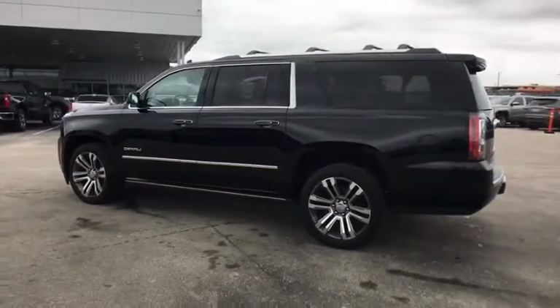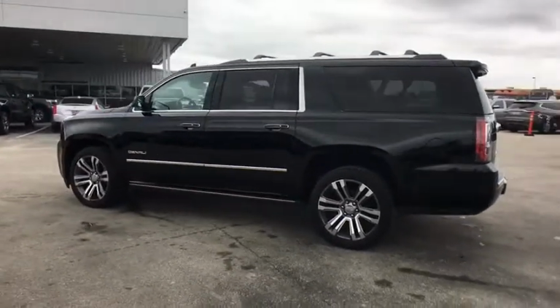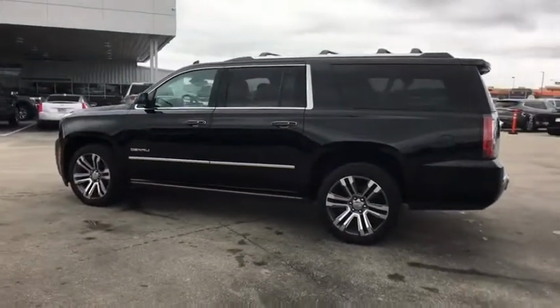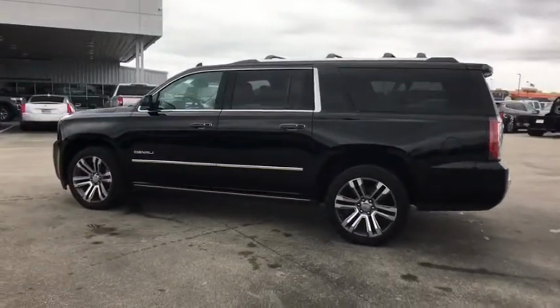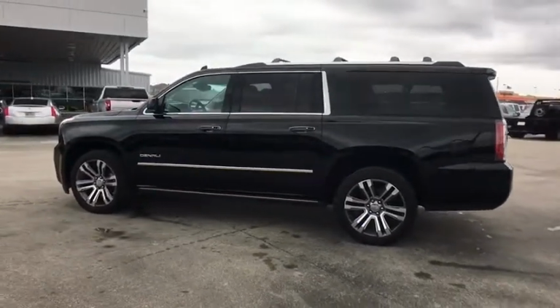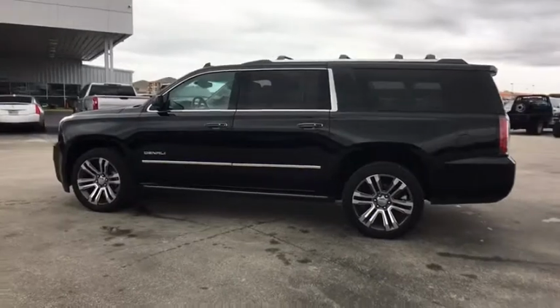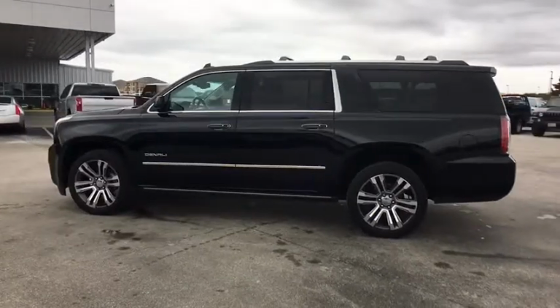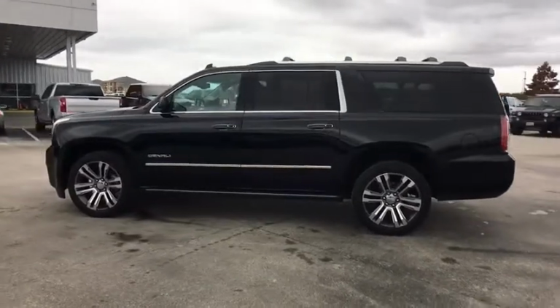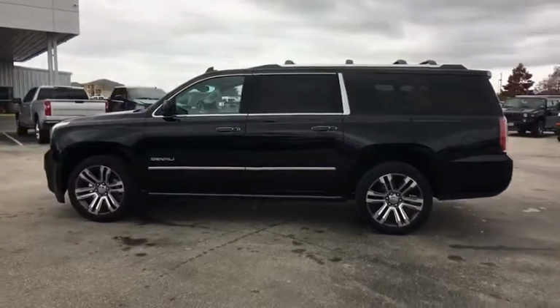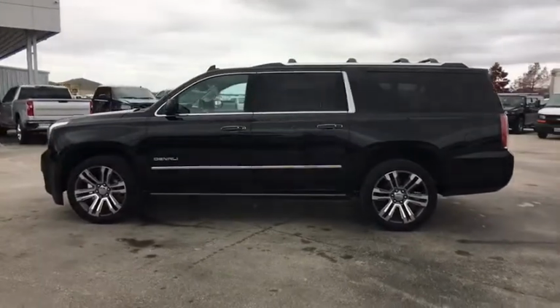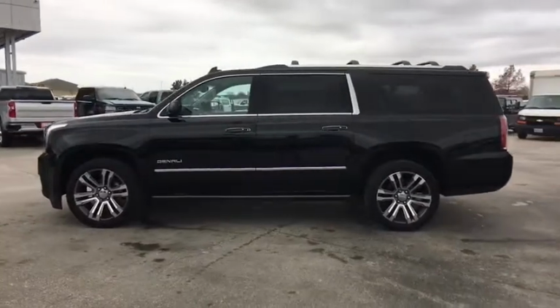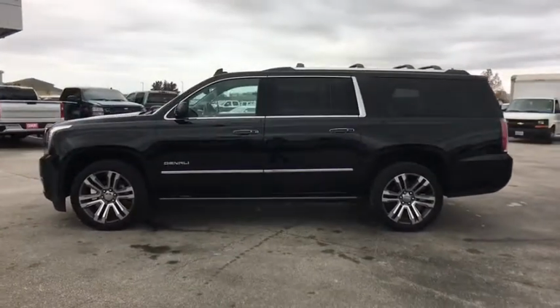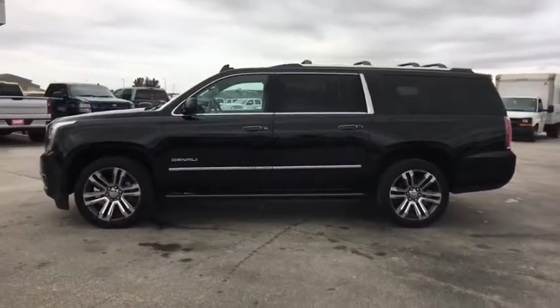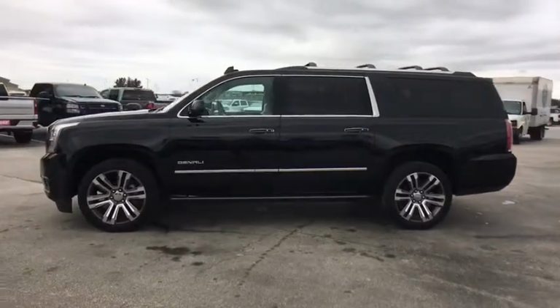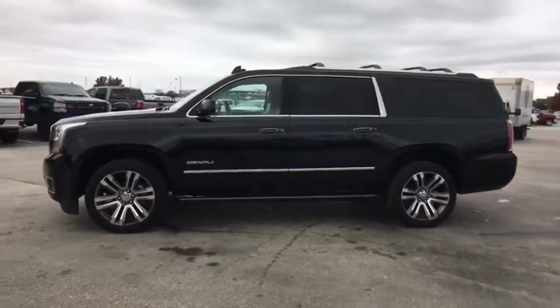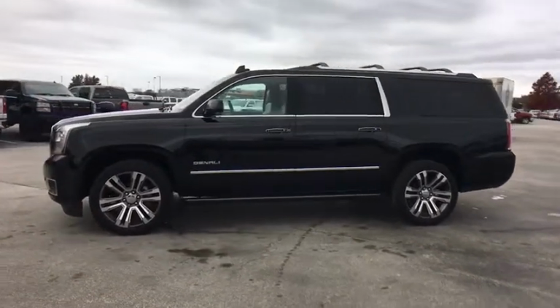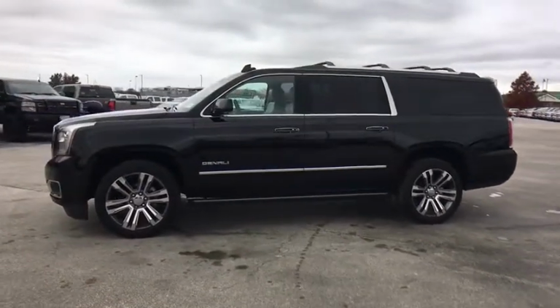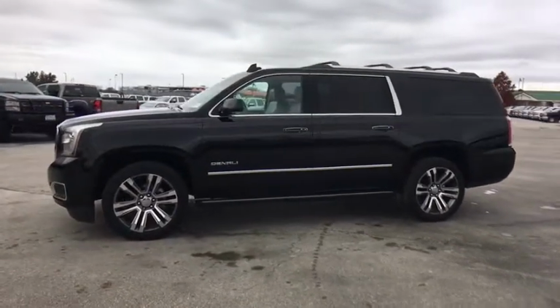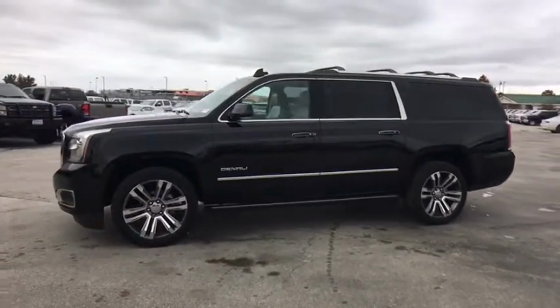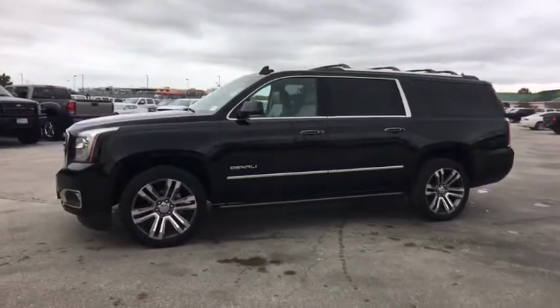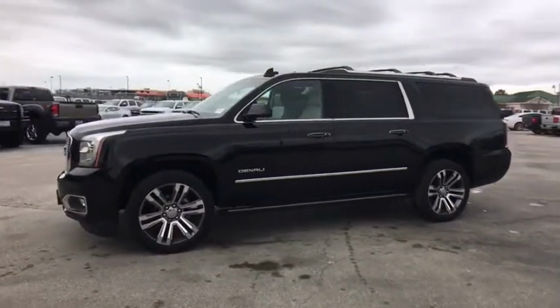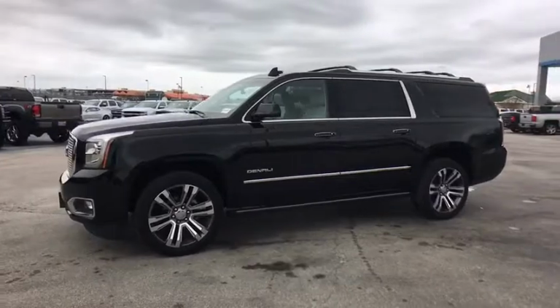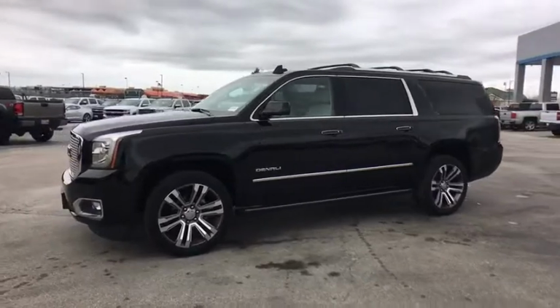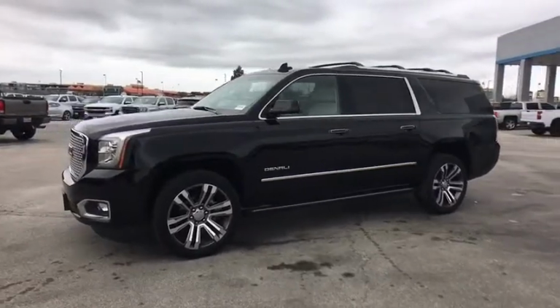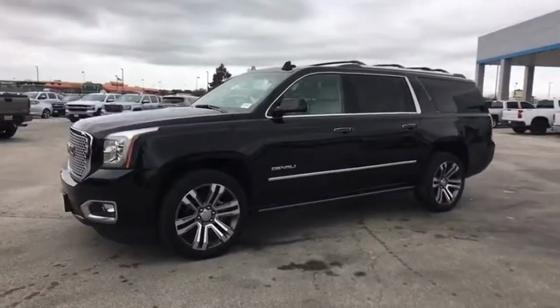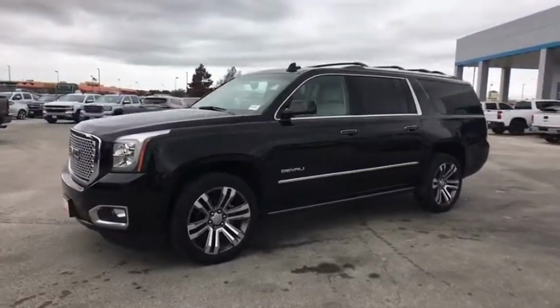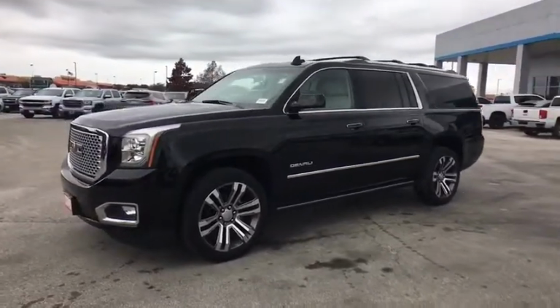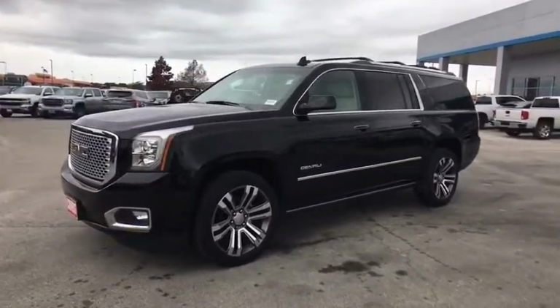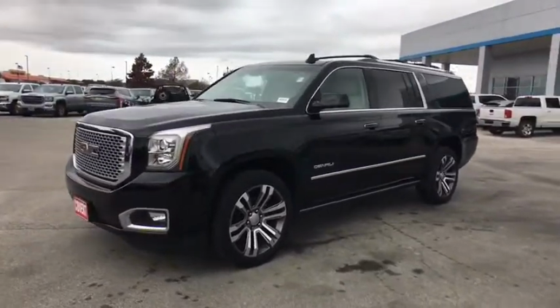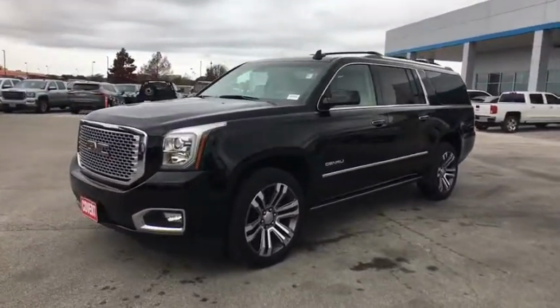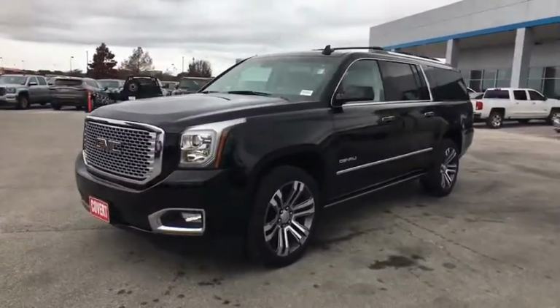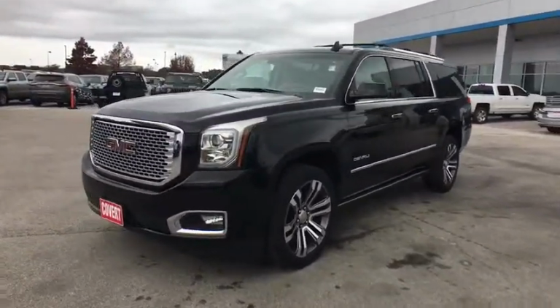Stability control, lane departure warning, EVD system, leather-wrapped steering wheel, Bluetooth, power steering, adjustable steering wheel, four-wheel disc brakes, cruise control.